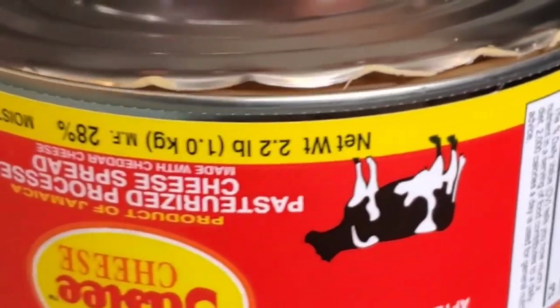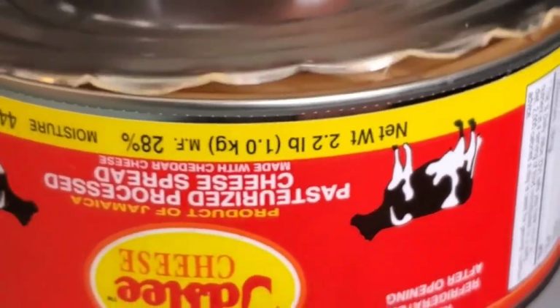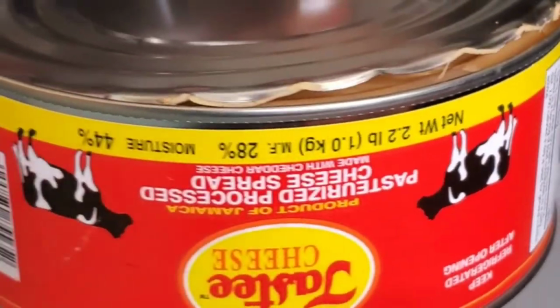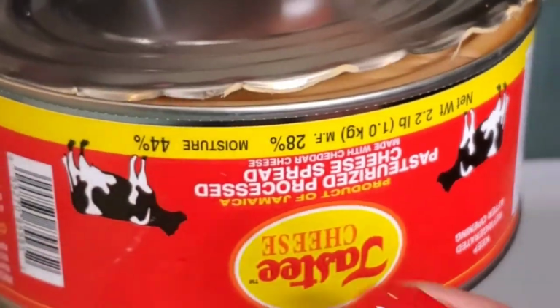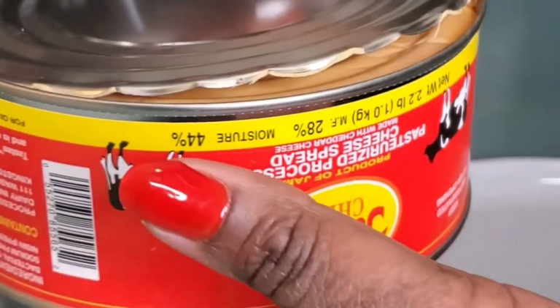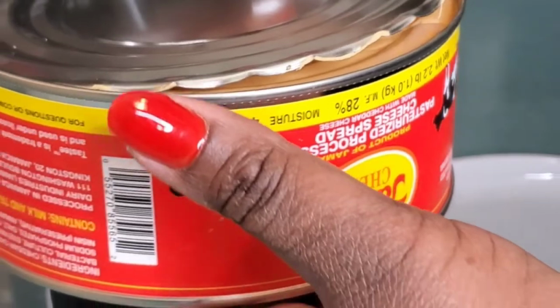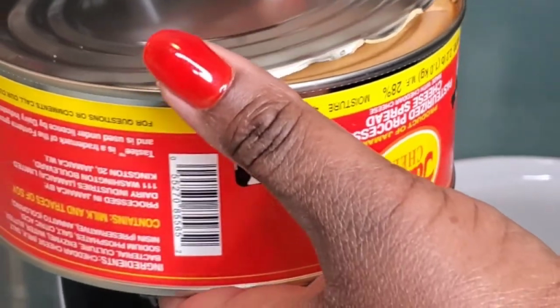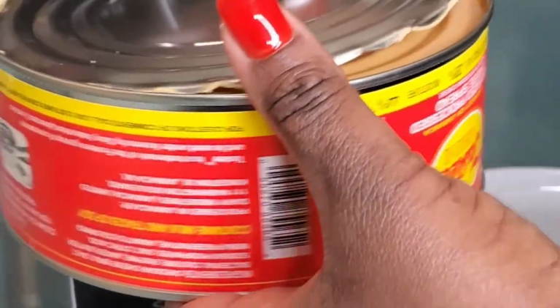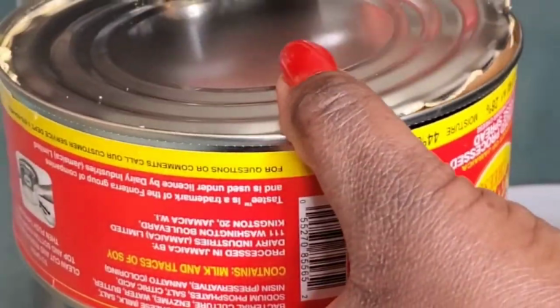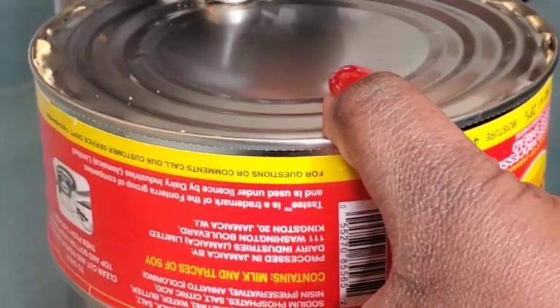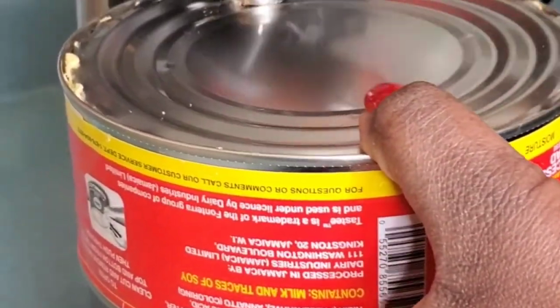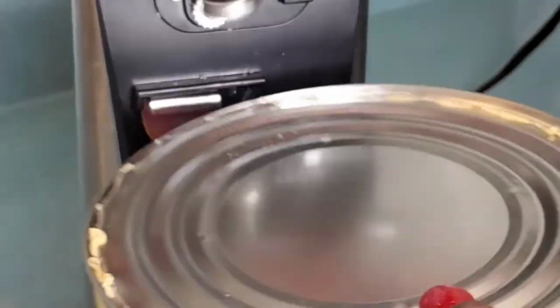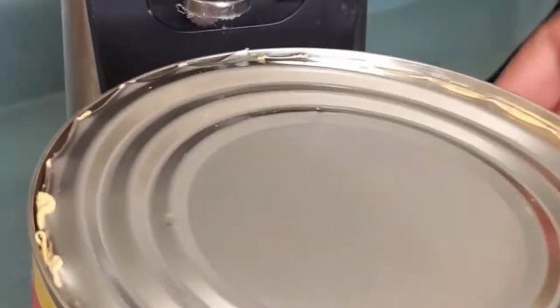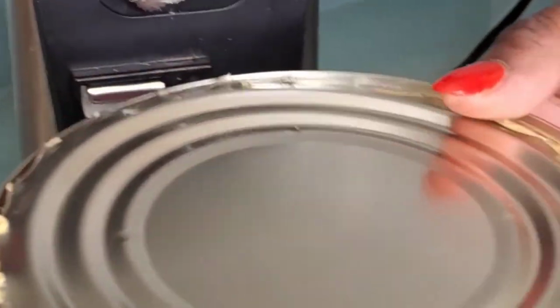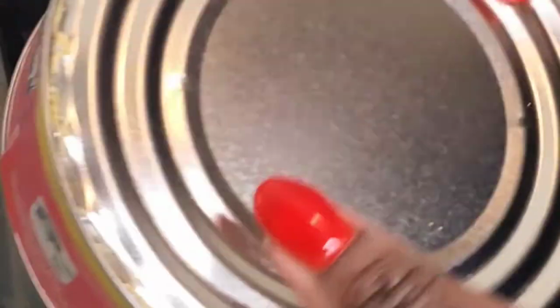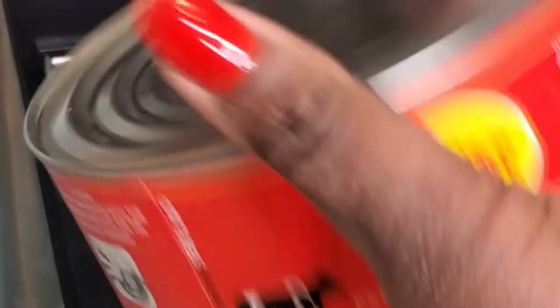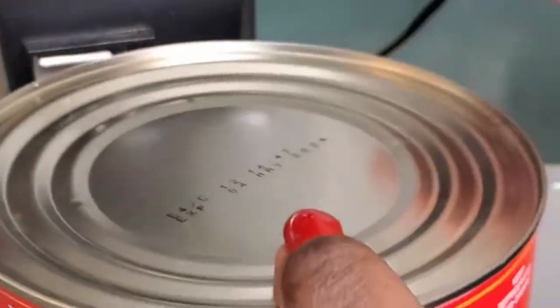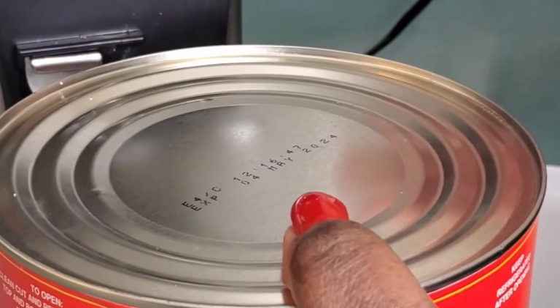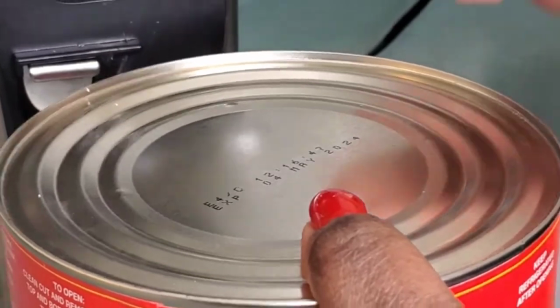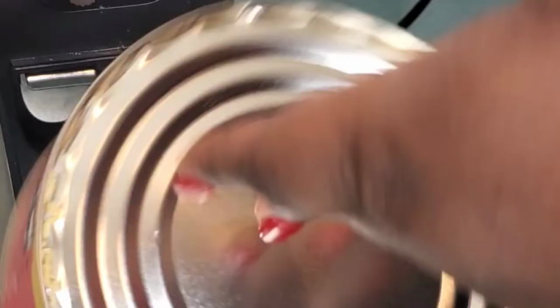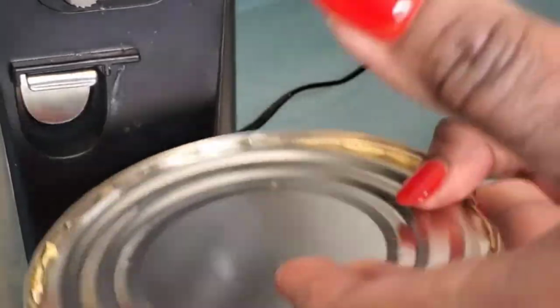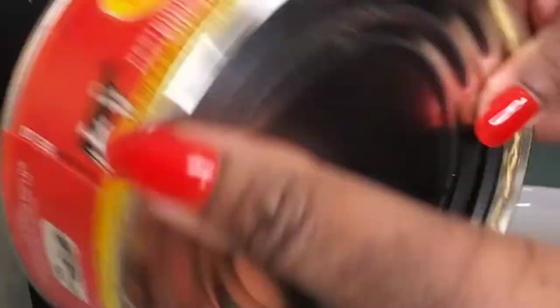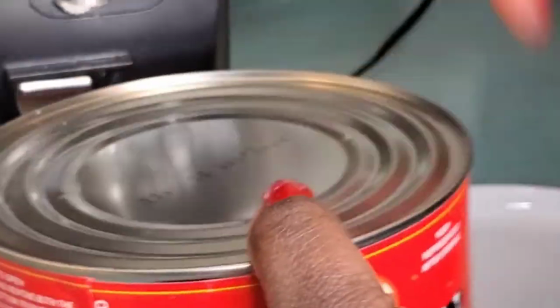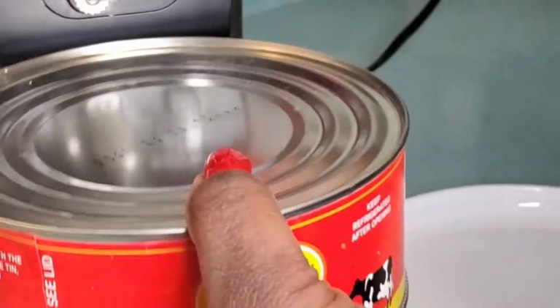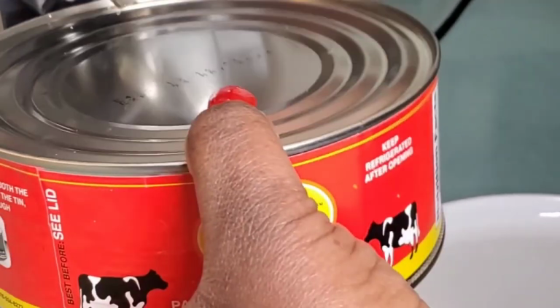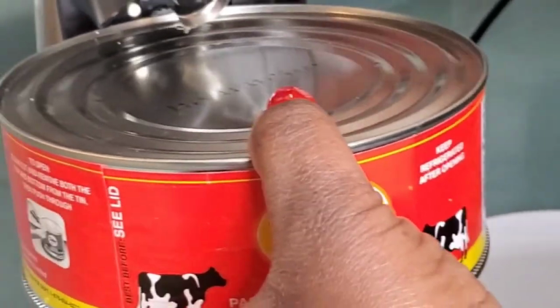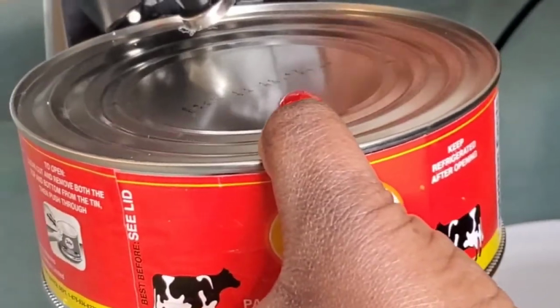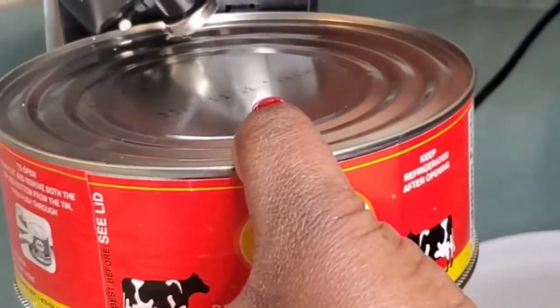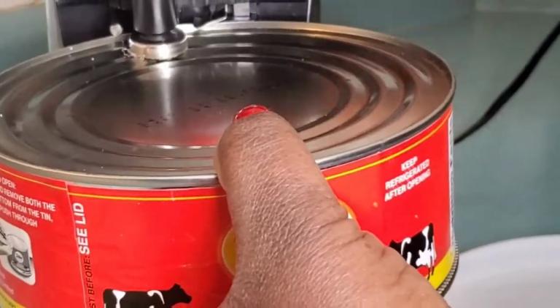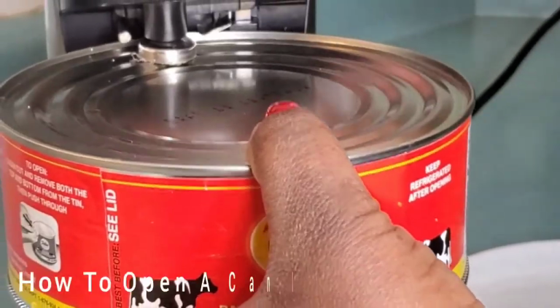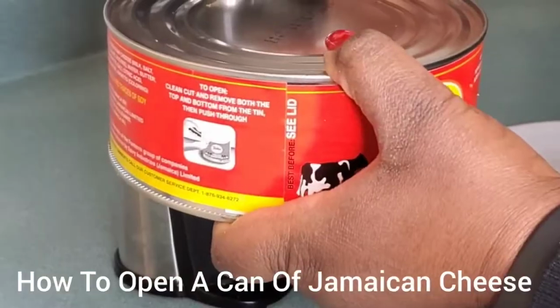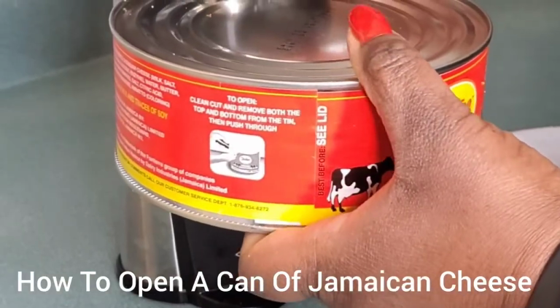Then we get the other side open as well, and that's the key to getting the cheese out perfectly out of this can.